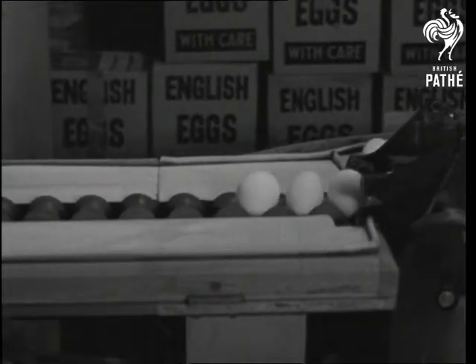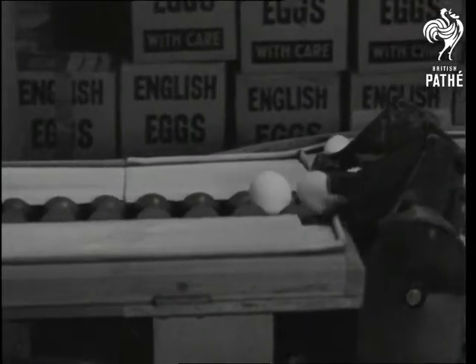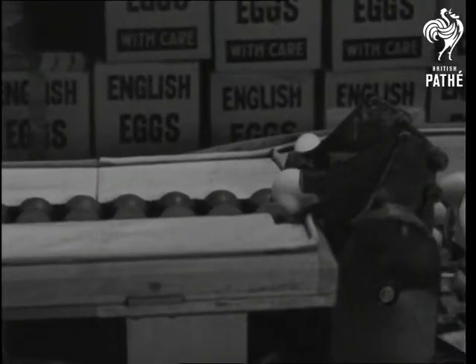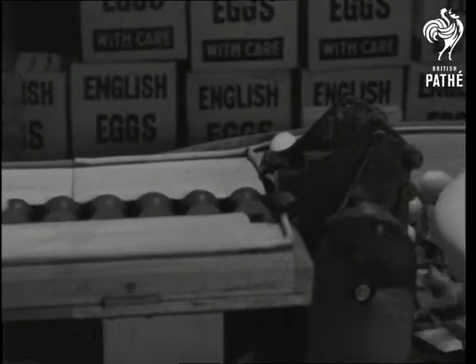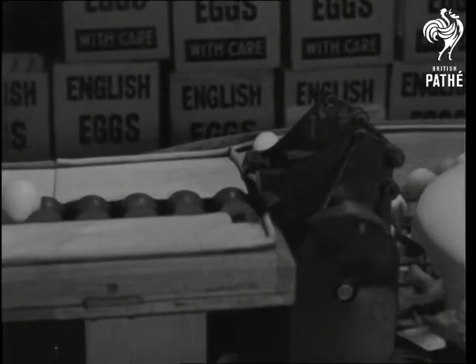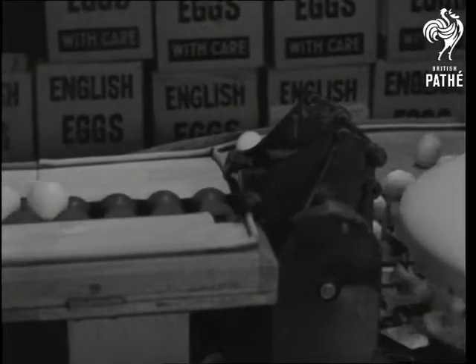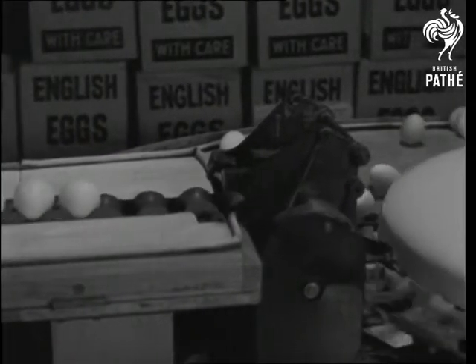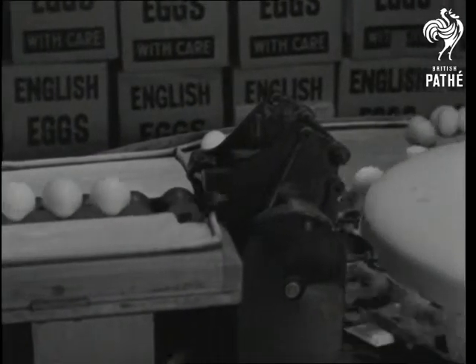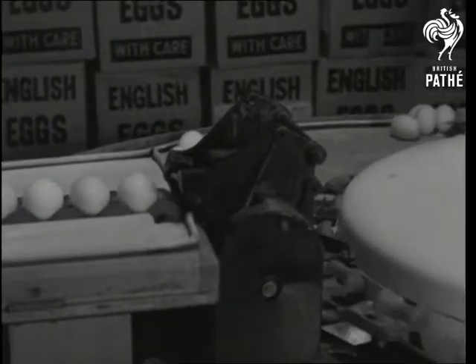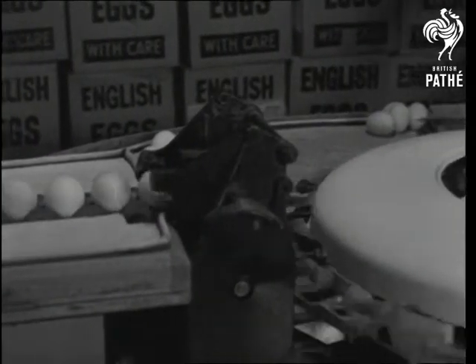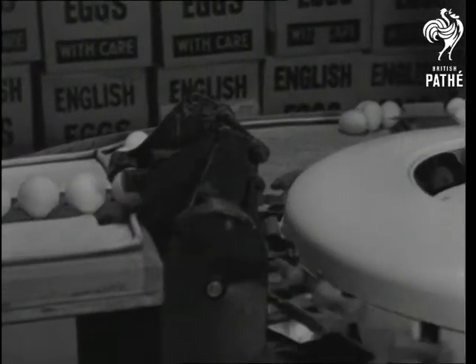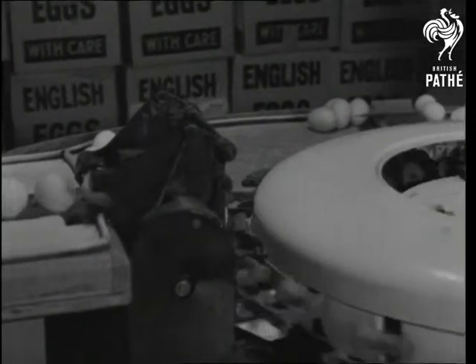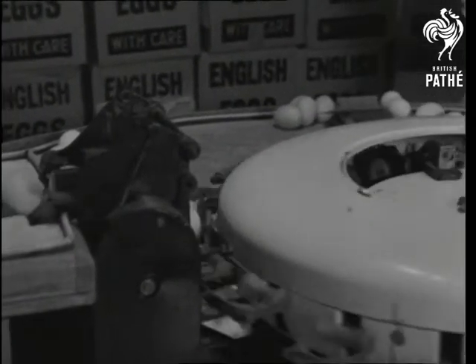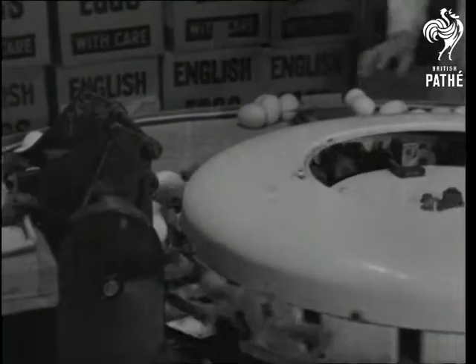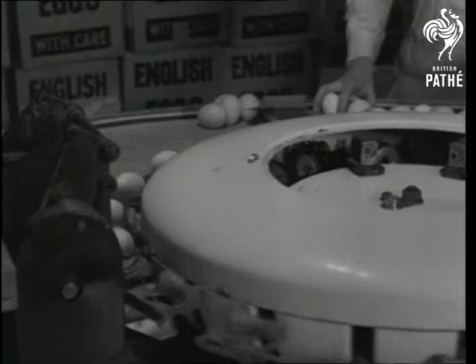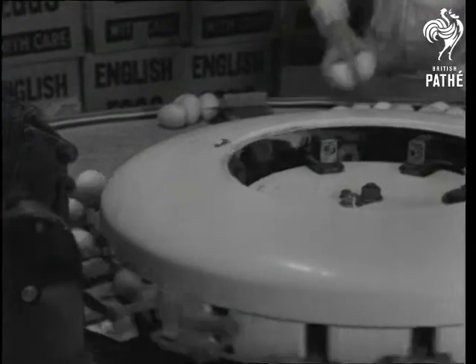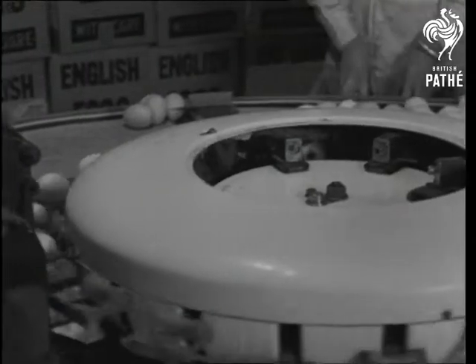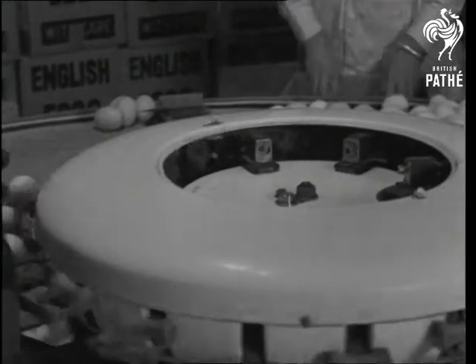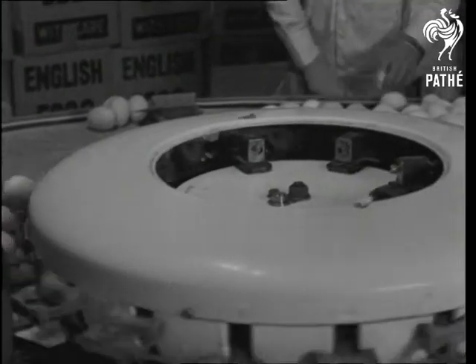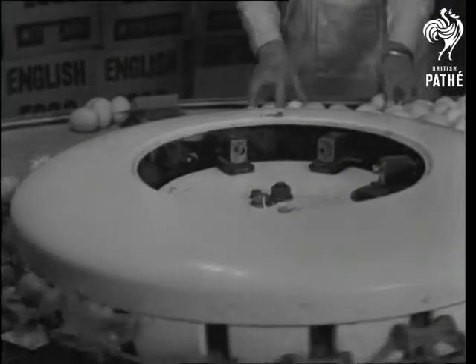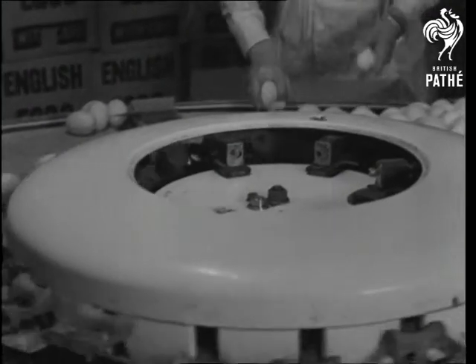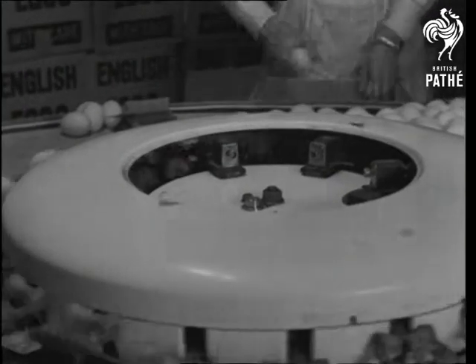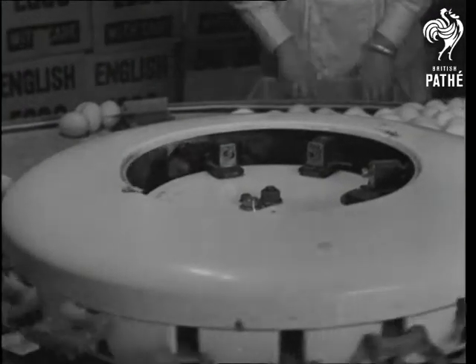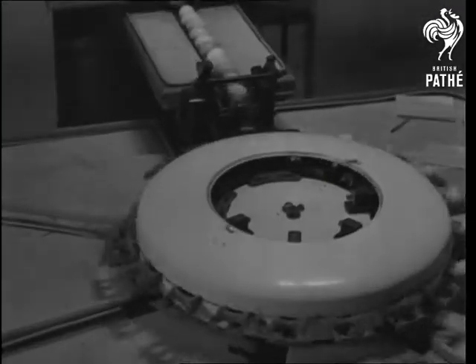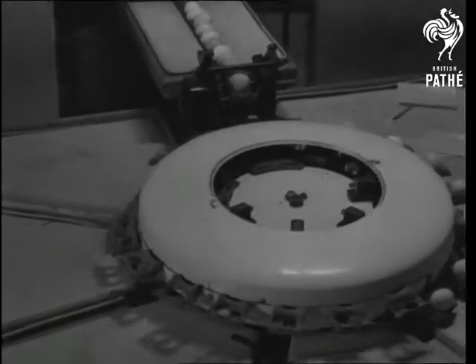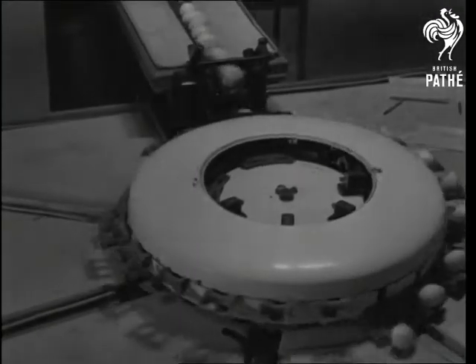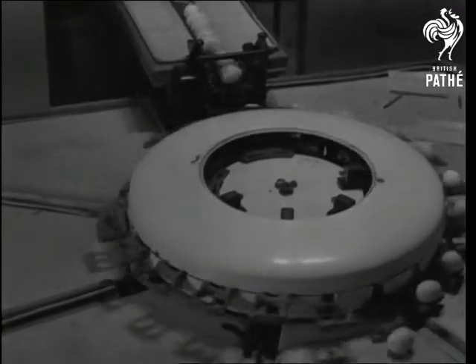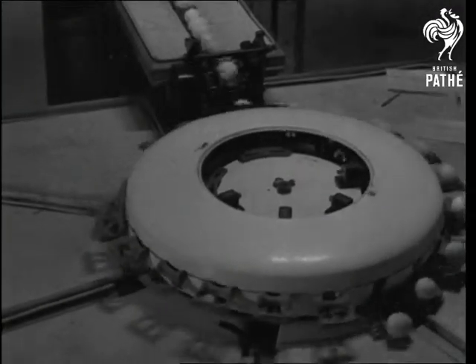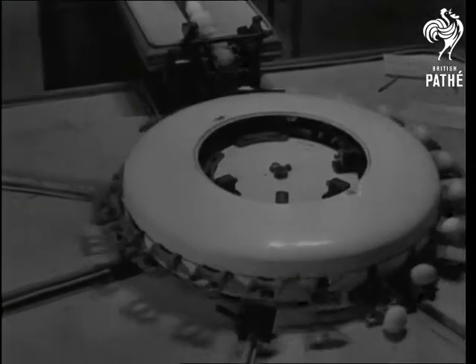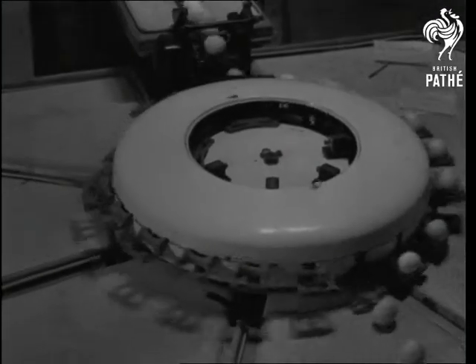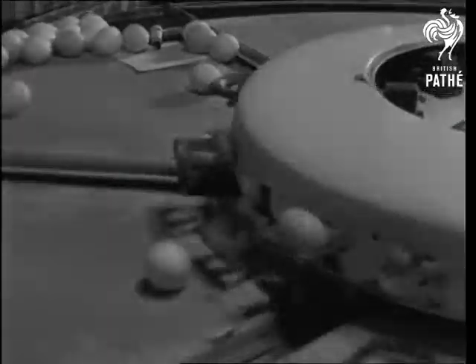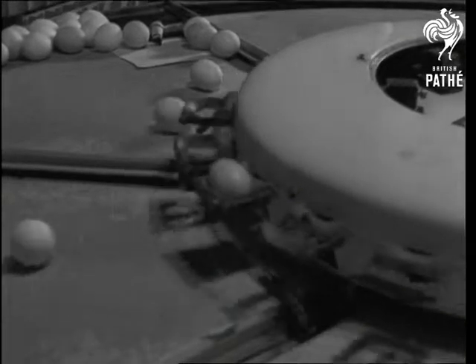The good eggs are taken for a ride on a conveyor. And as you'll see, there are quite enough good eggs to go round. On the grader, they're automatically weighed and deposited in their own section of the grading table.